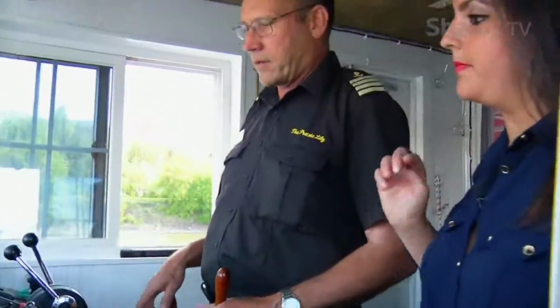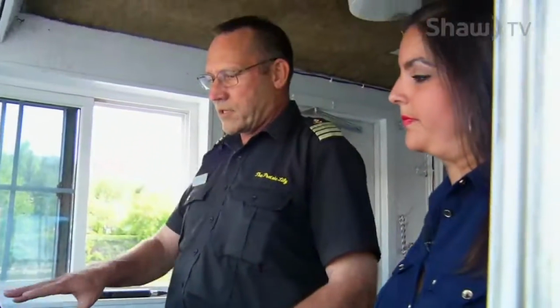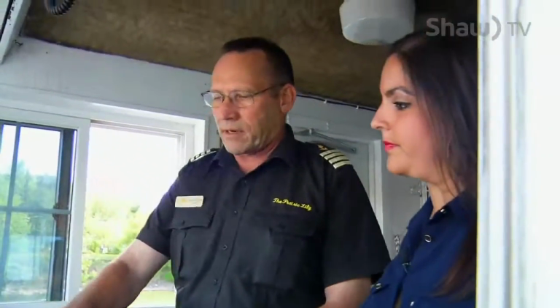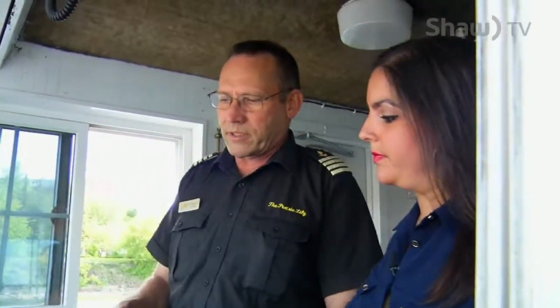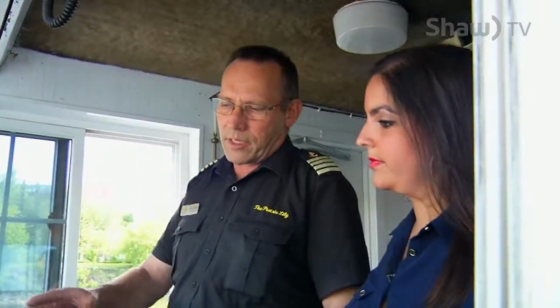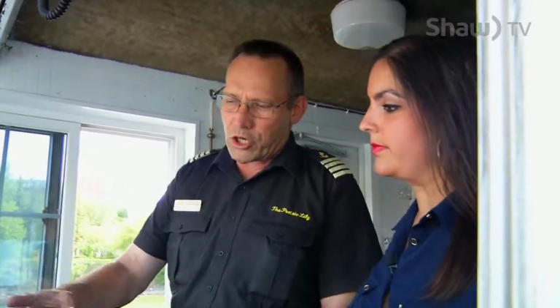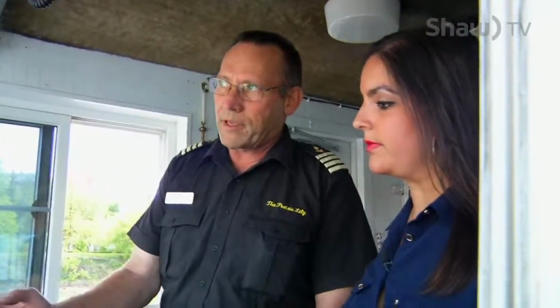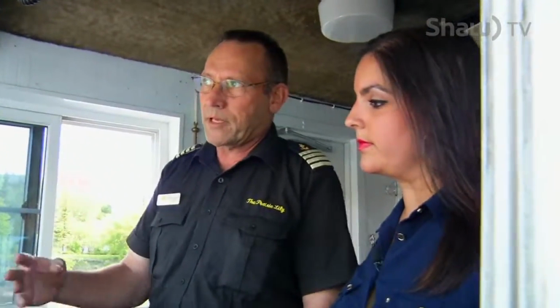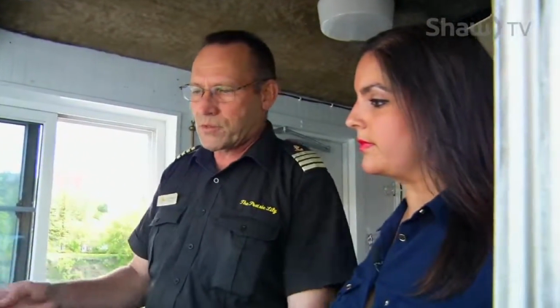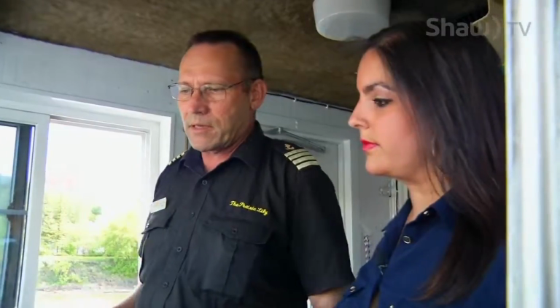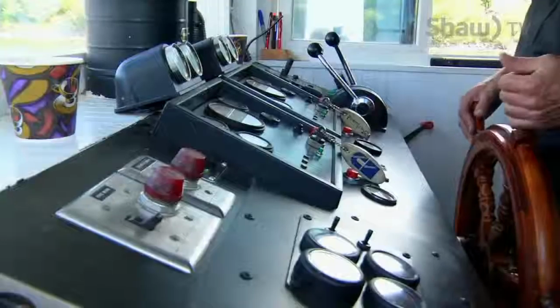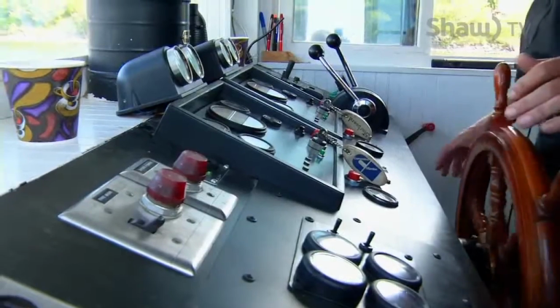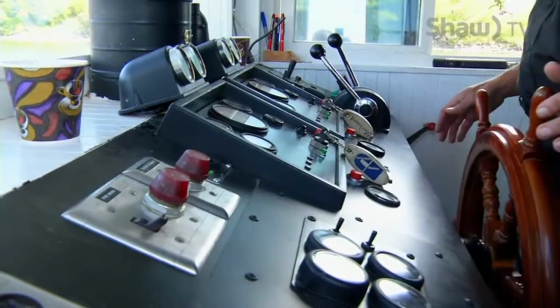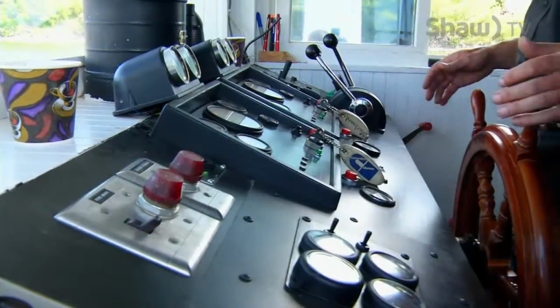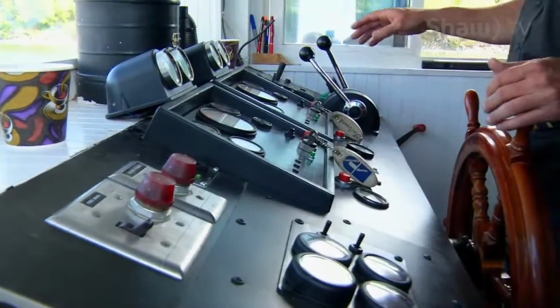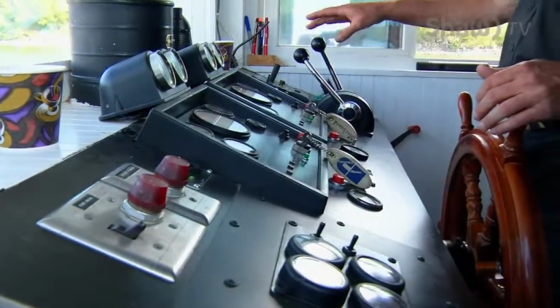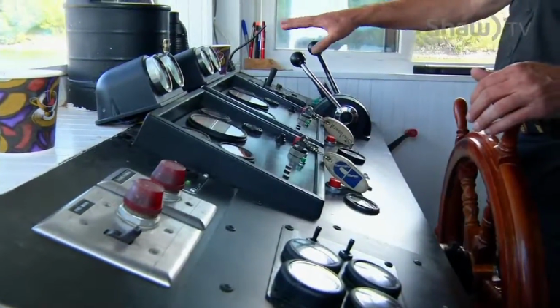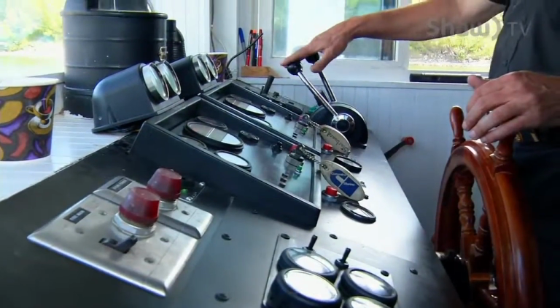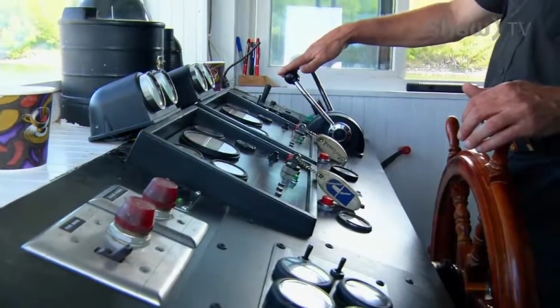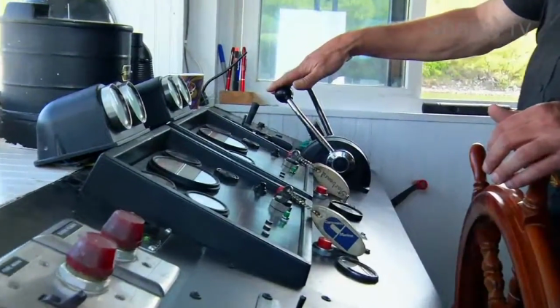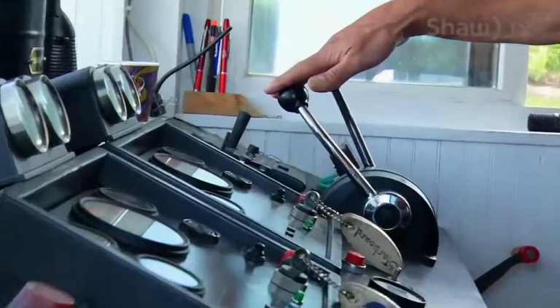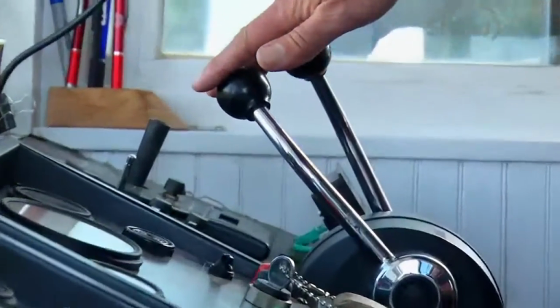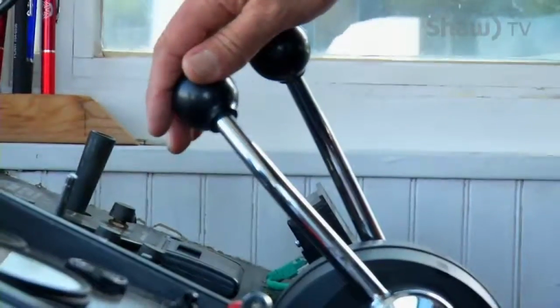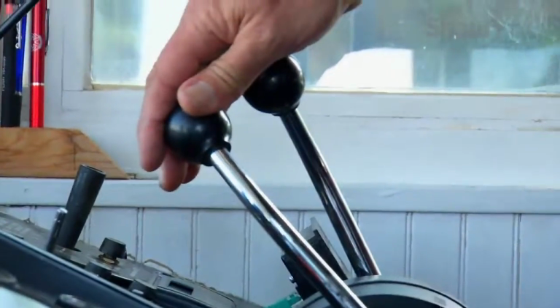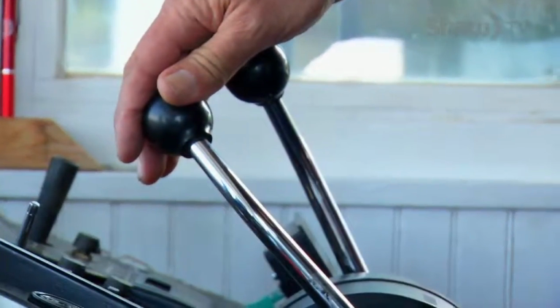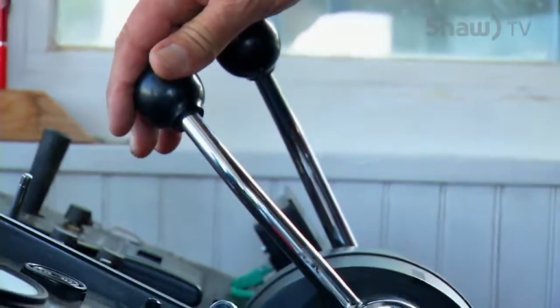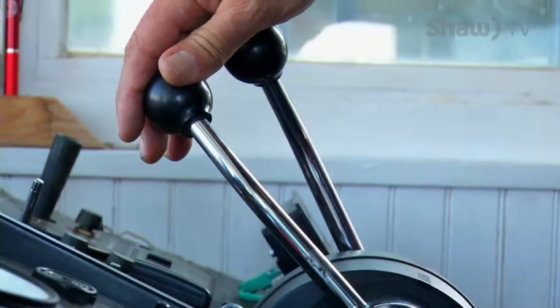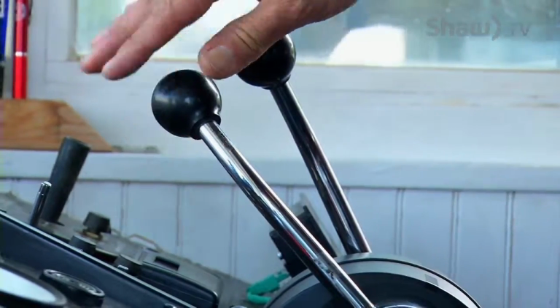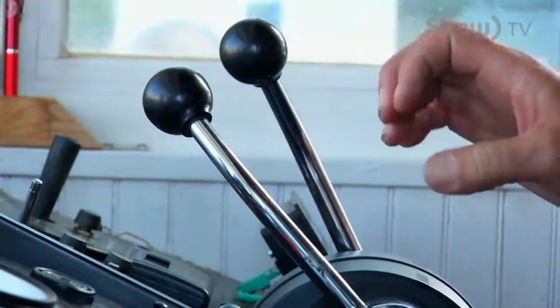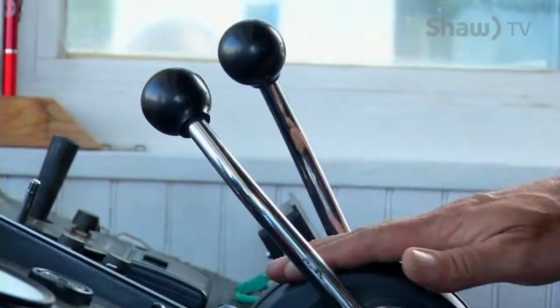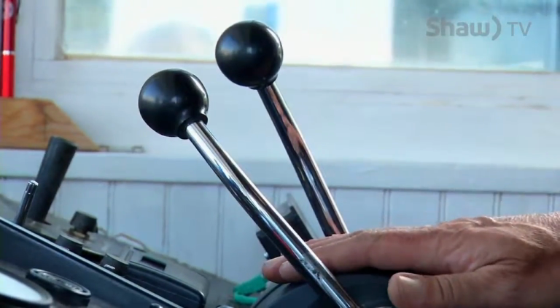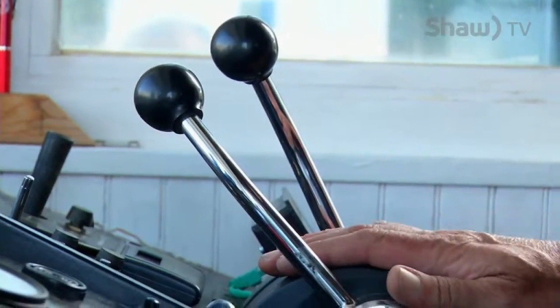Each panel tells you the engine RPM and the engine speed. The engines are controlled here for speed and direction of the propeller.